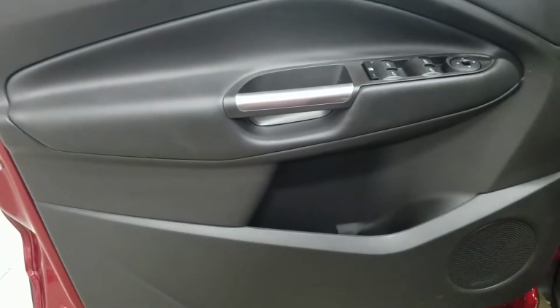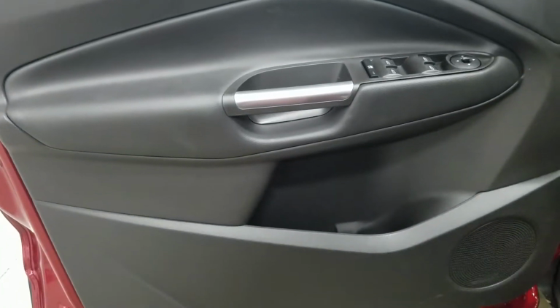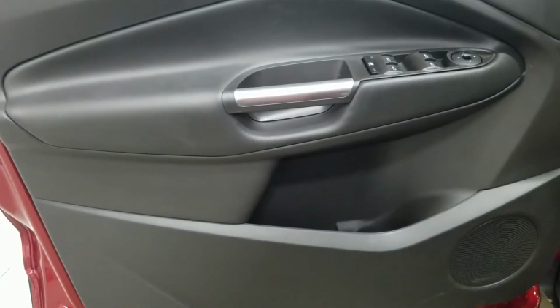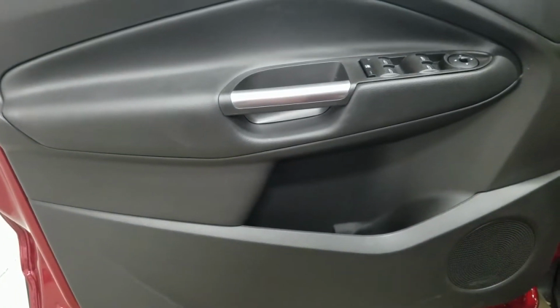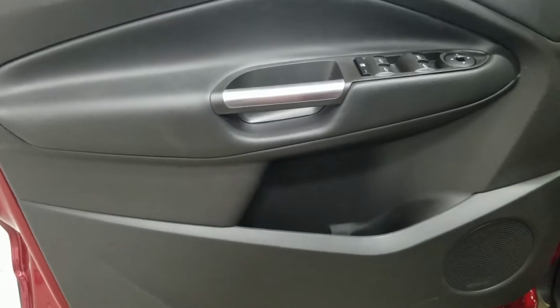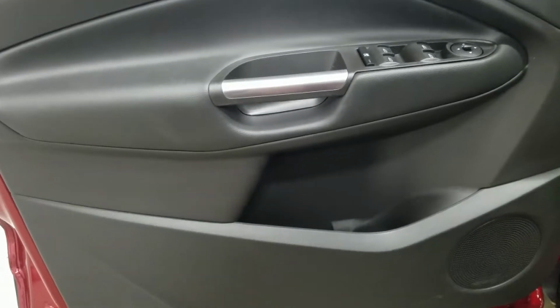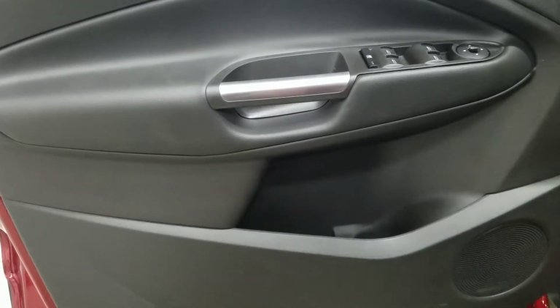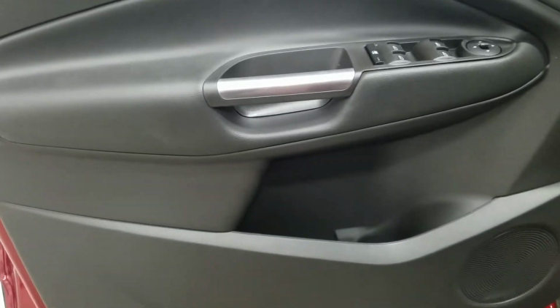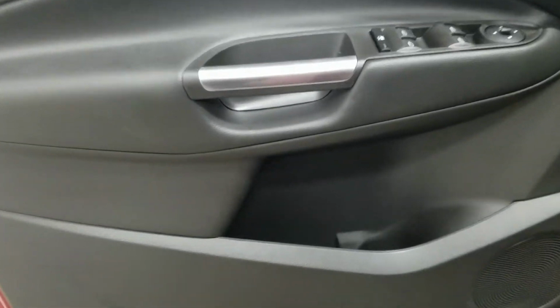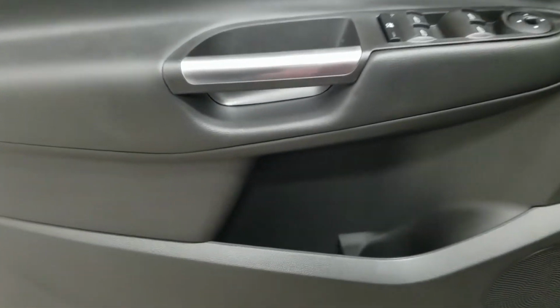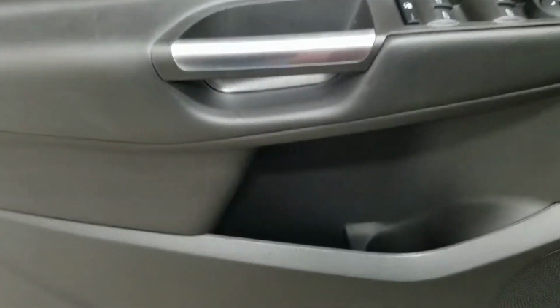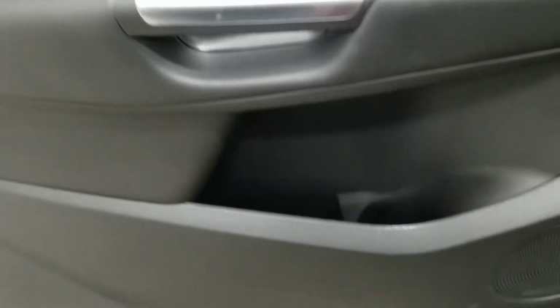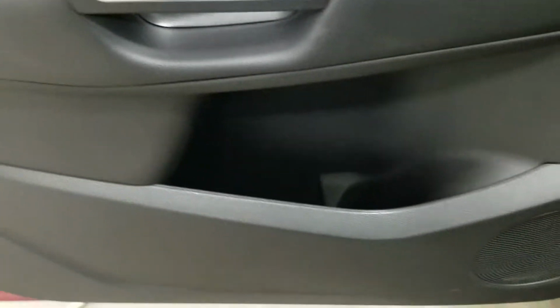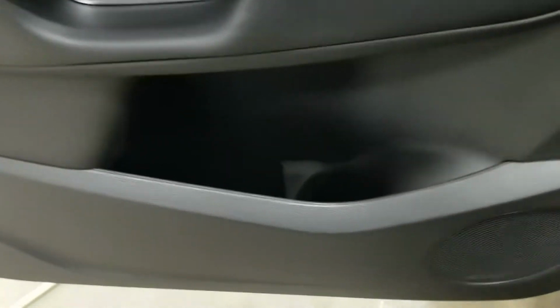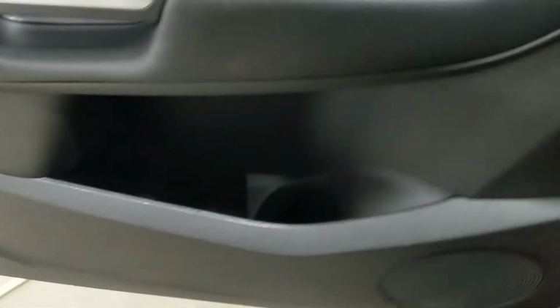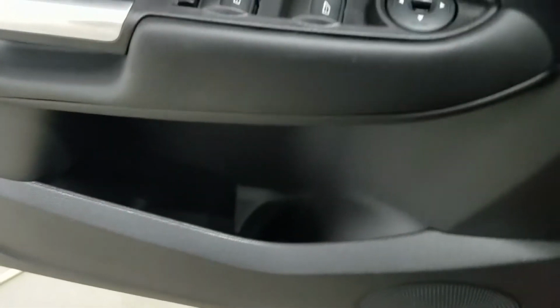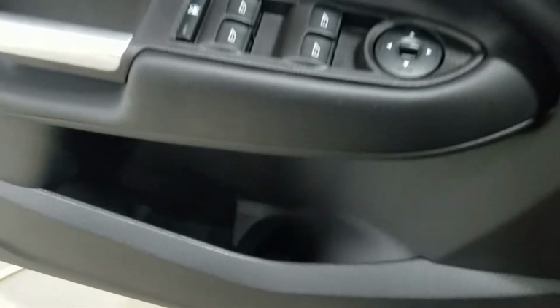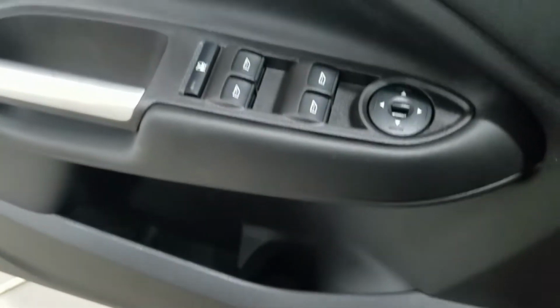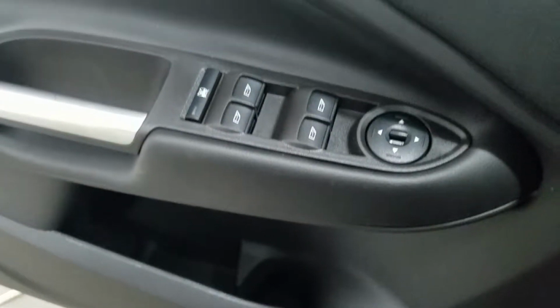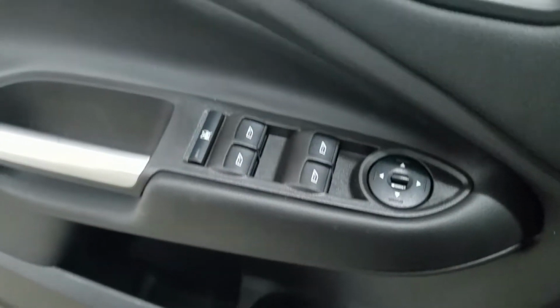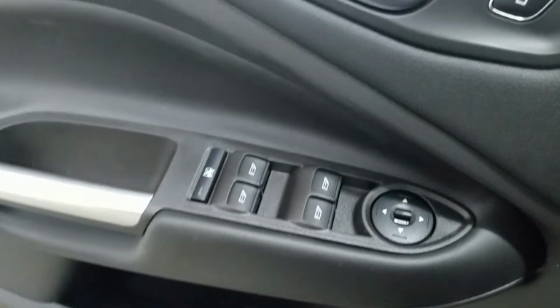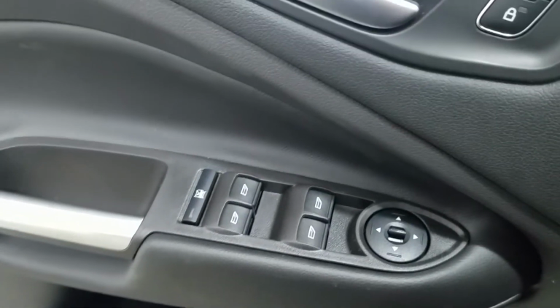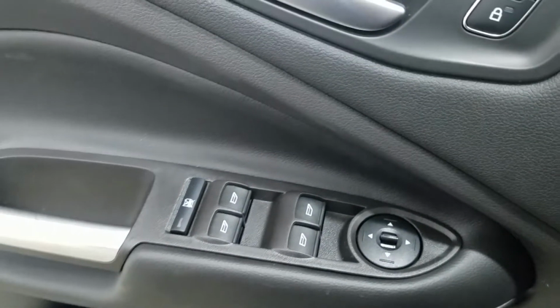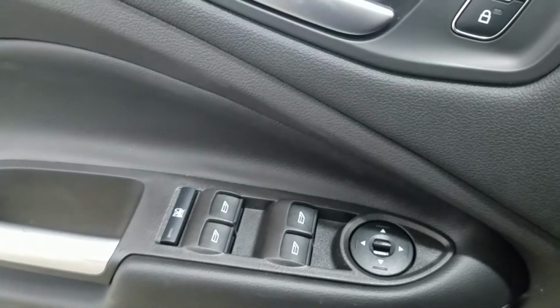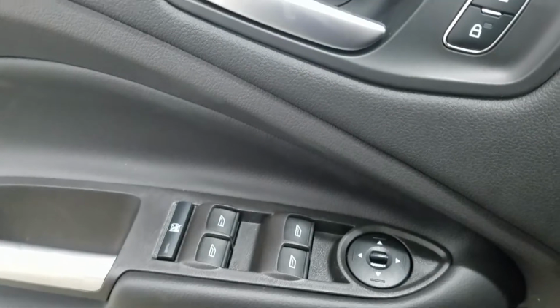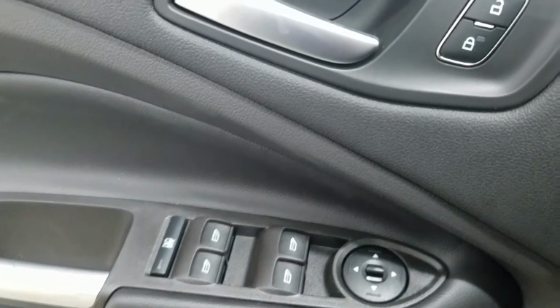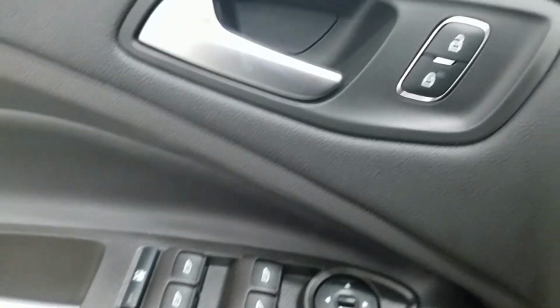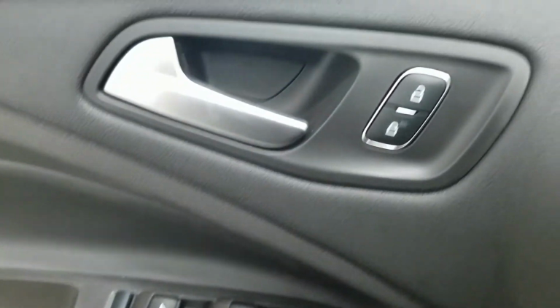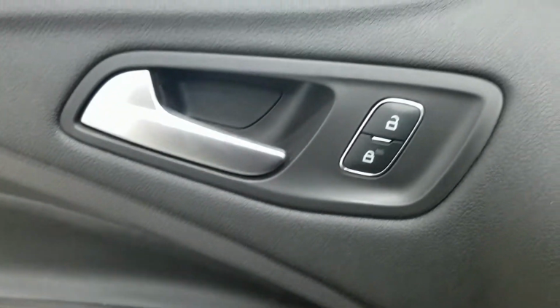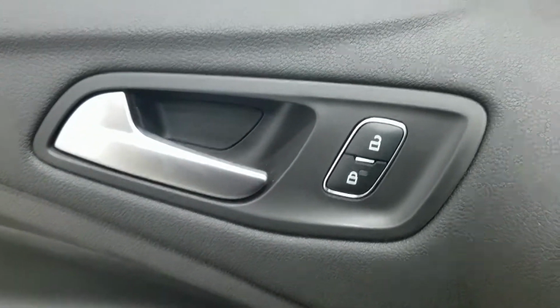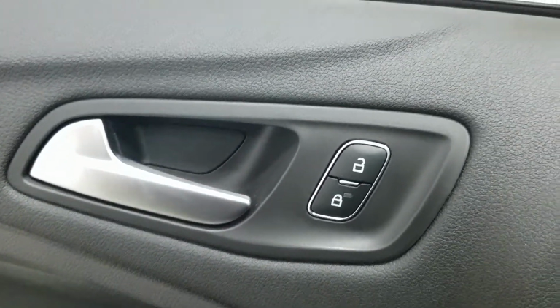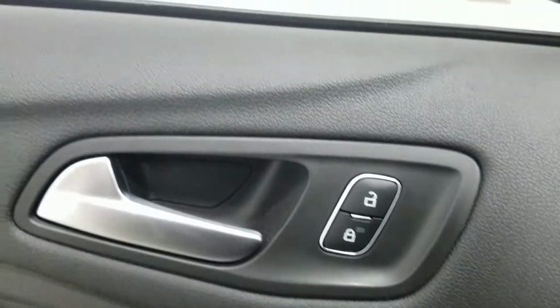At the interior, we have tons of driver friendly features, including lots of door storage, as well as power windows, power adjustable mirrors, and power locks.